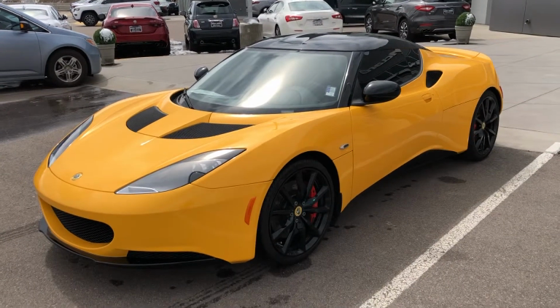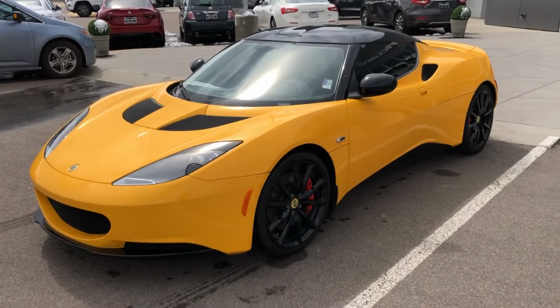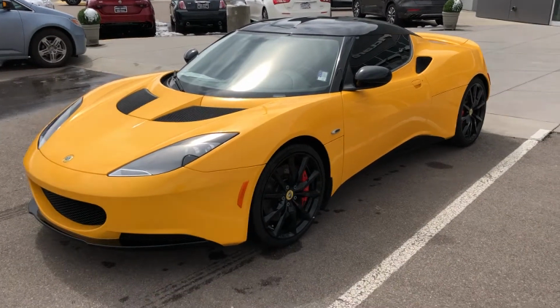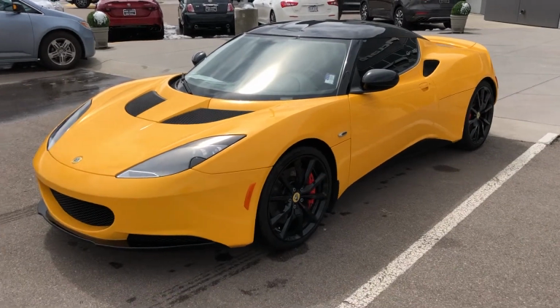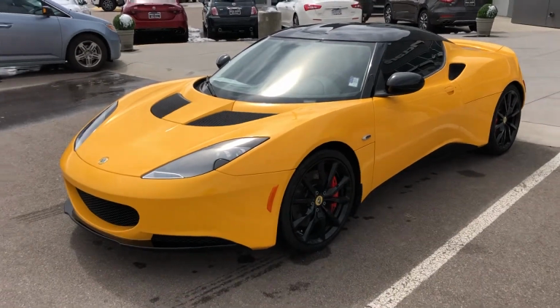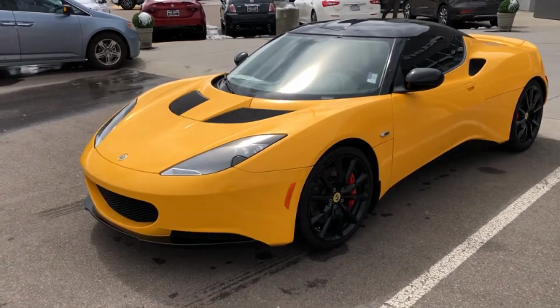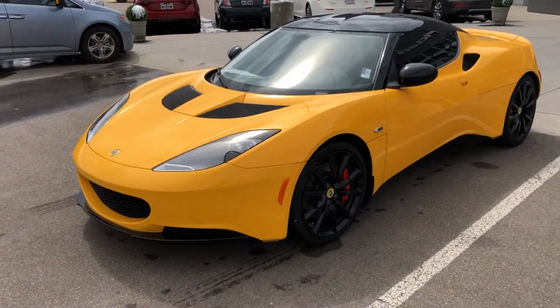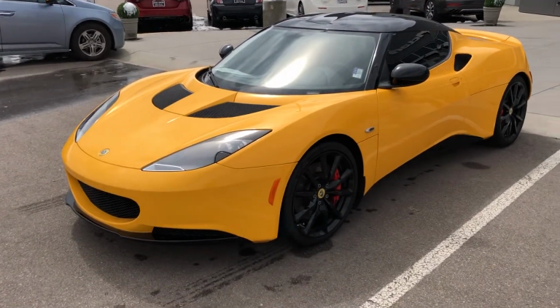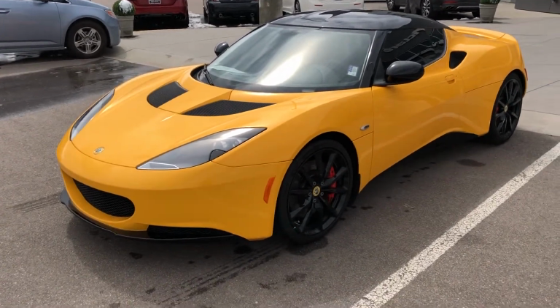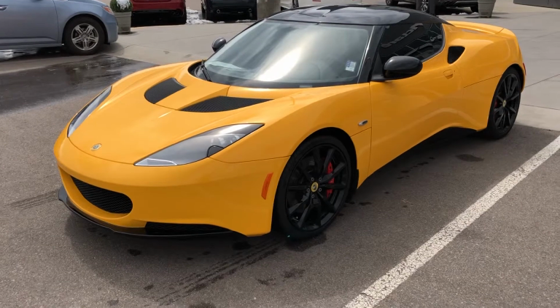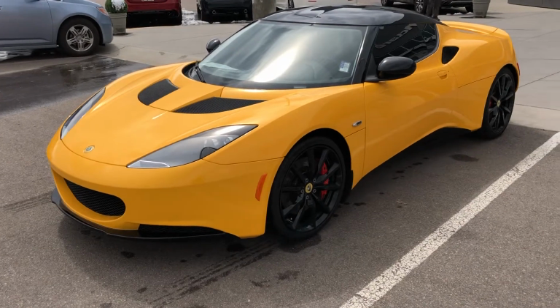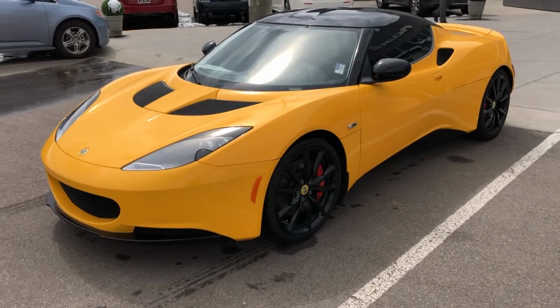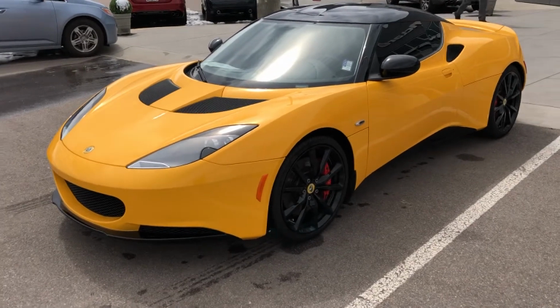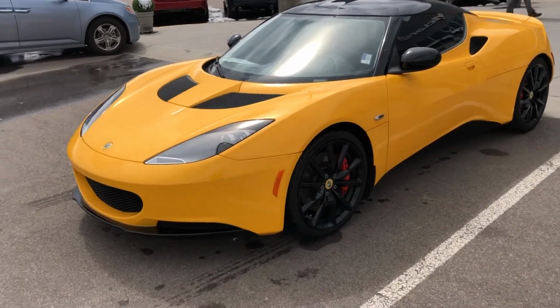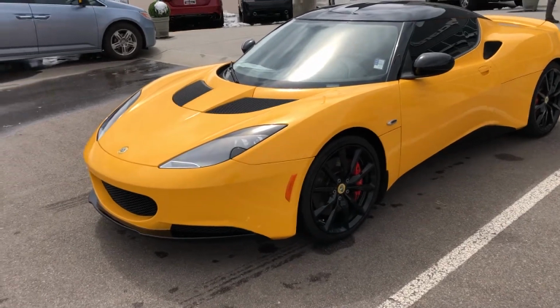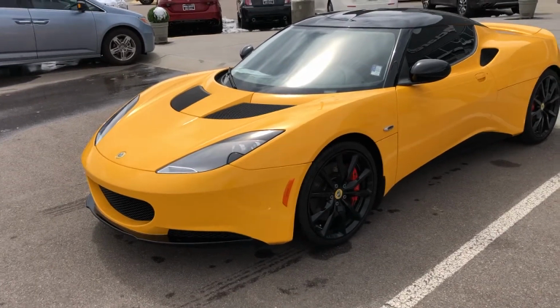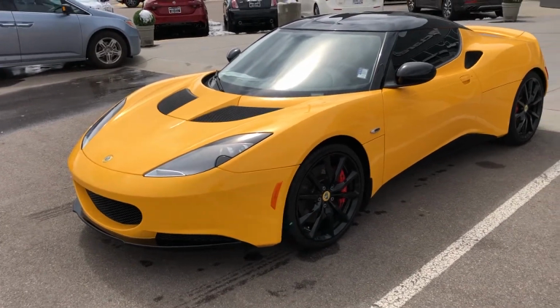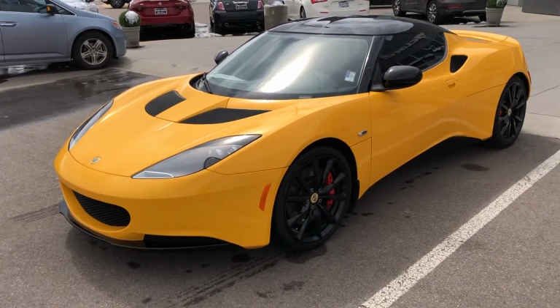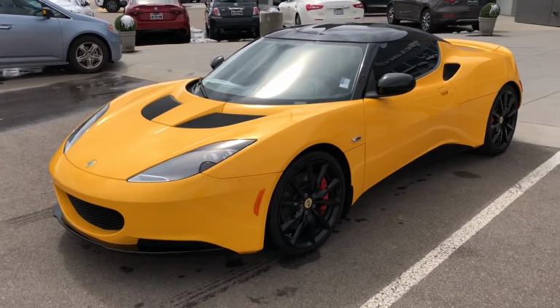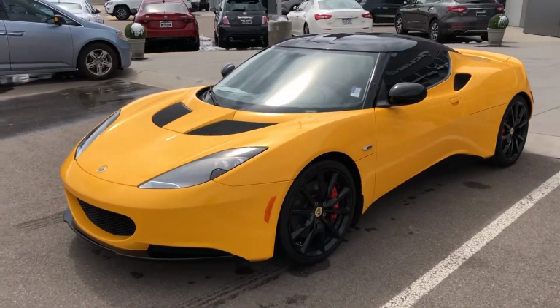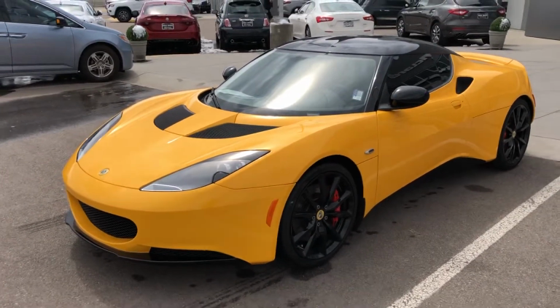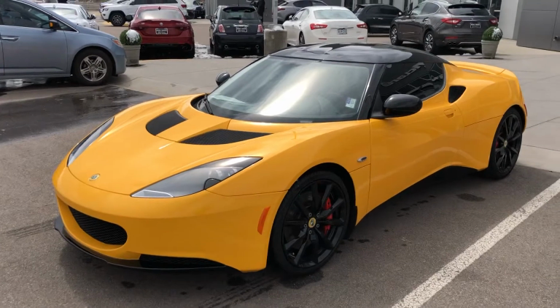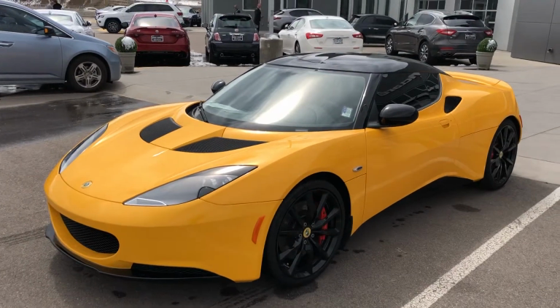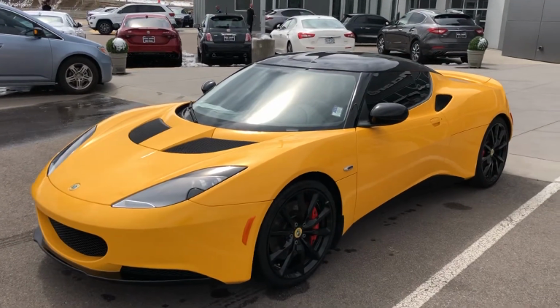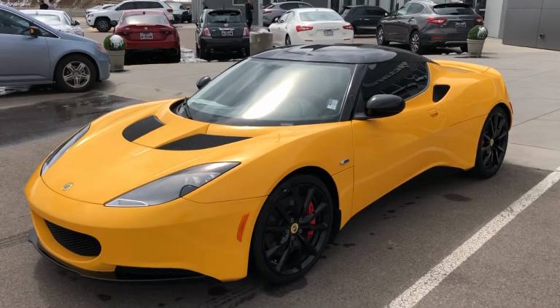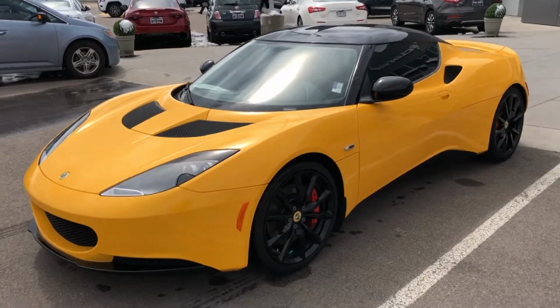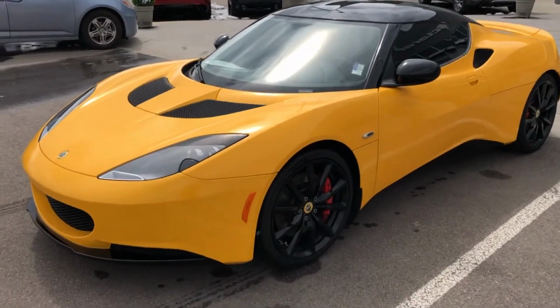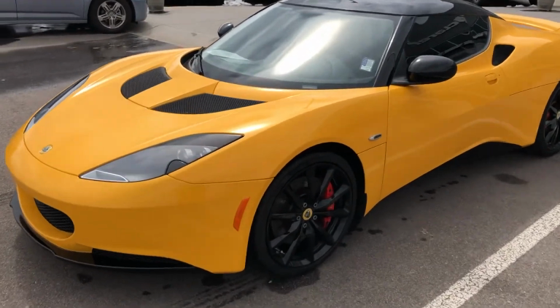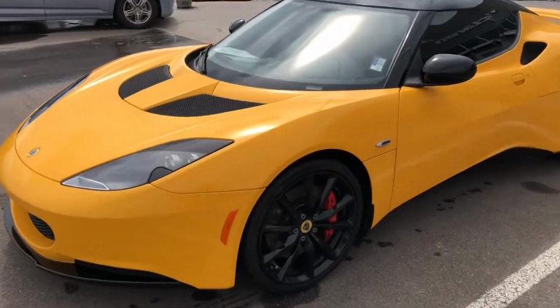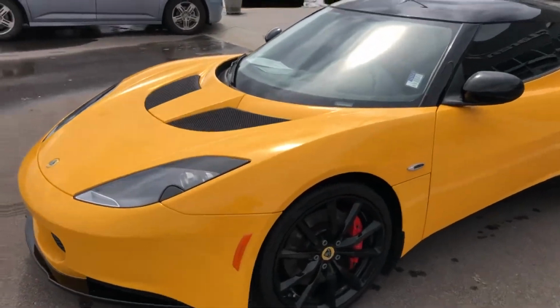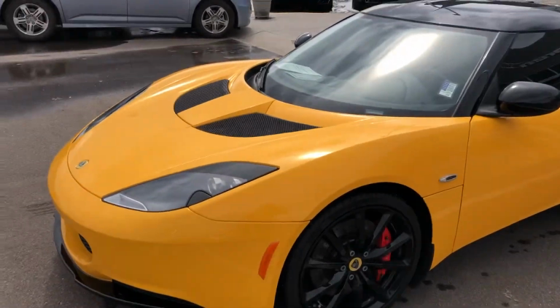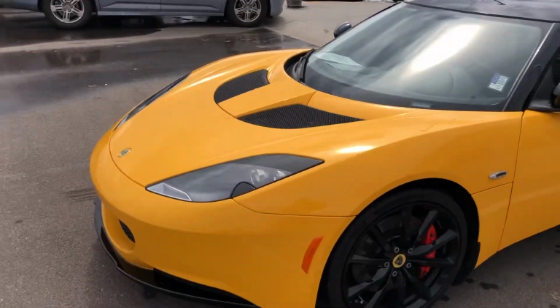Javier, this is Matt from McLaren Denver. I wanted to send you this detailed walk-around of our Lotus Evora to point out any imperfections we have on the car so you are aware of what you're buying. We'll start with the front clip of the car.